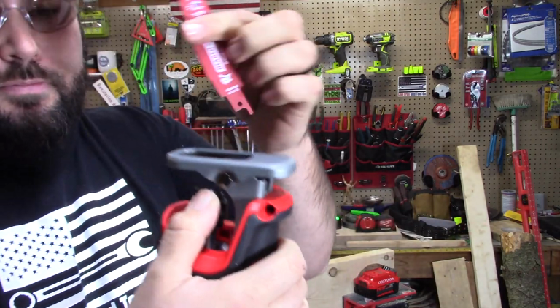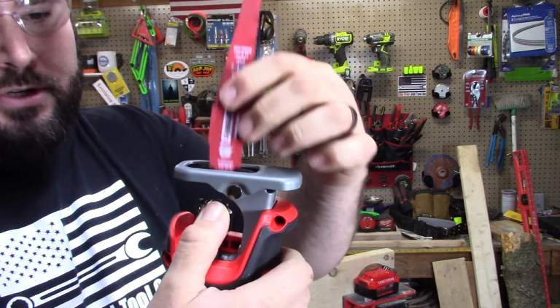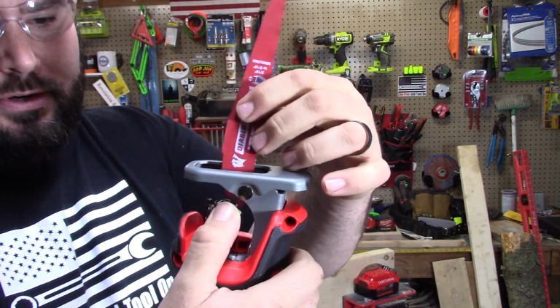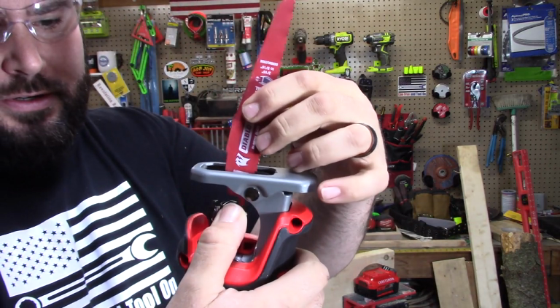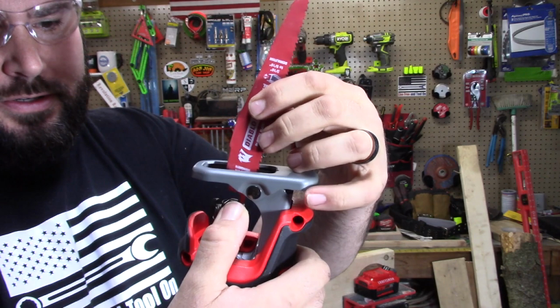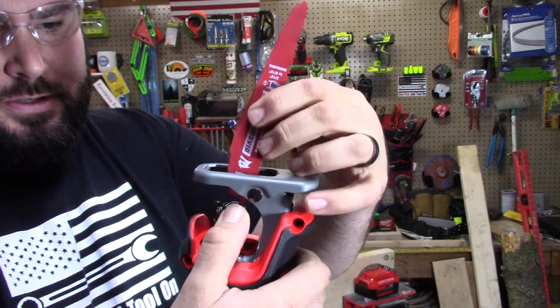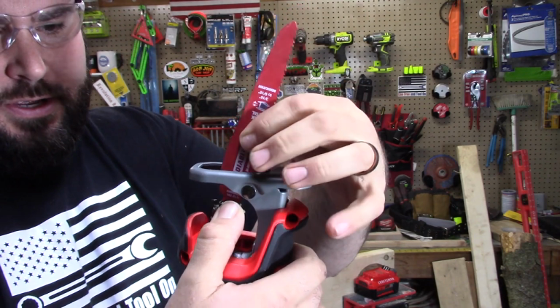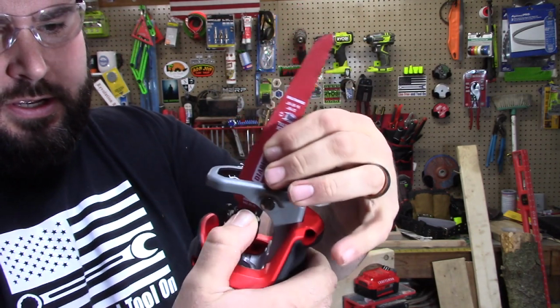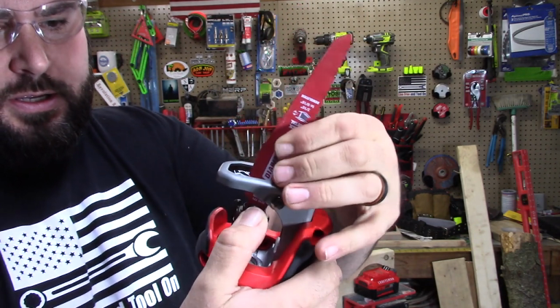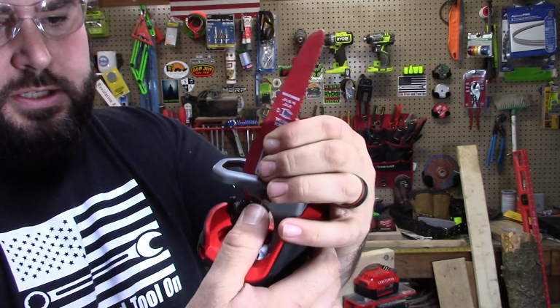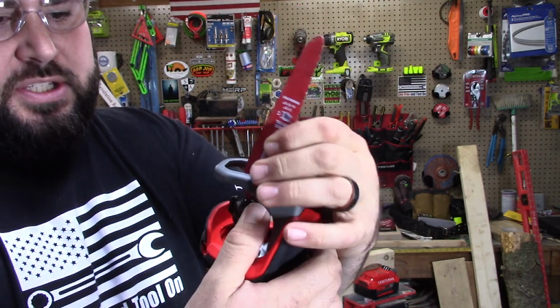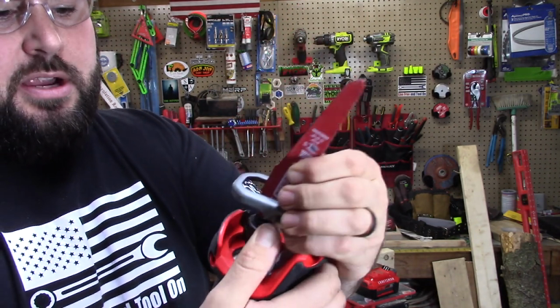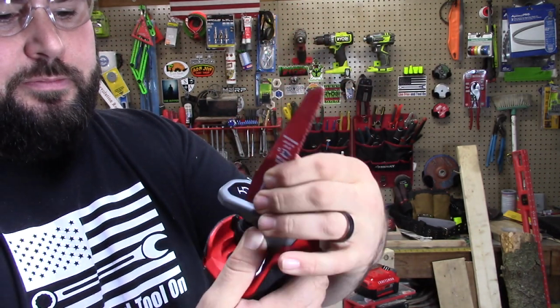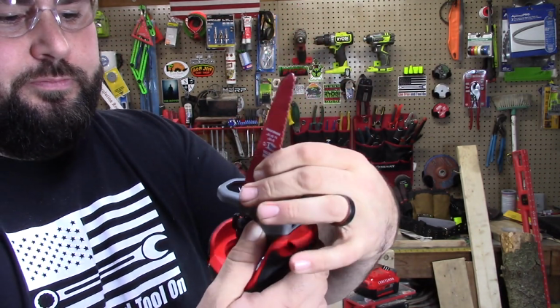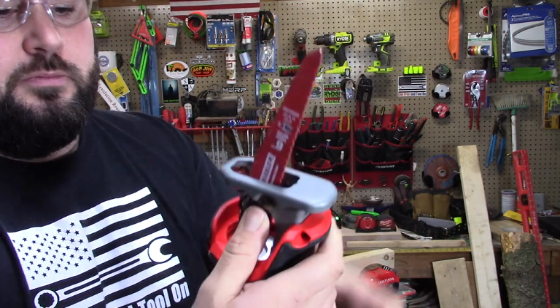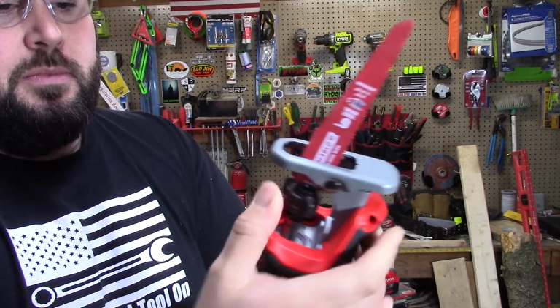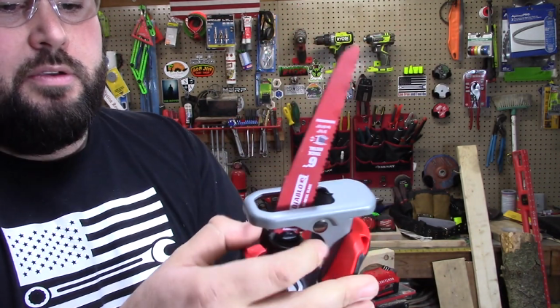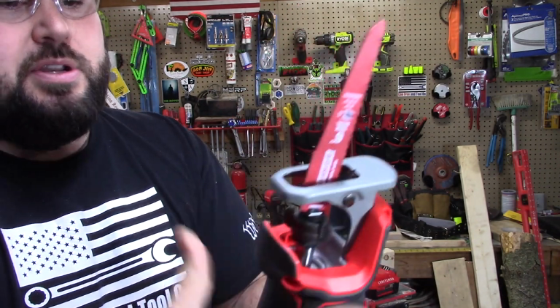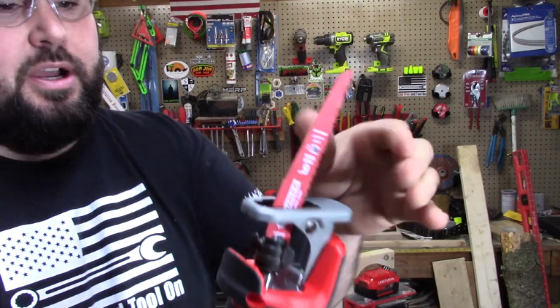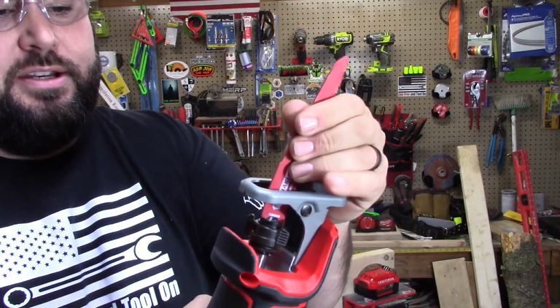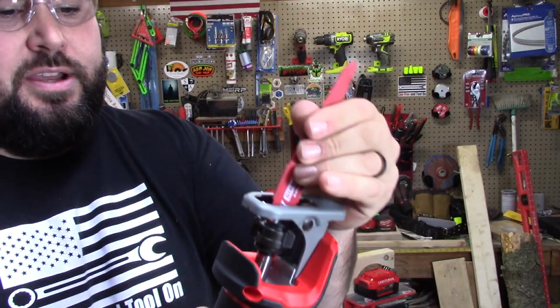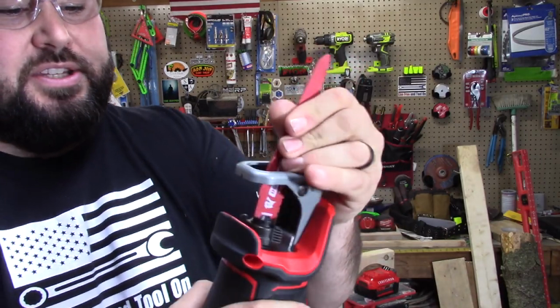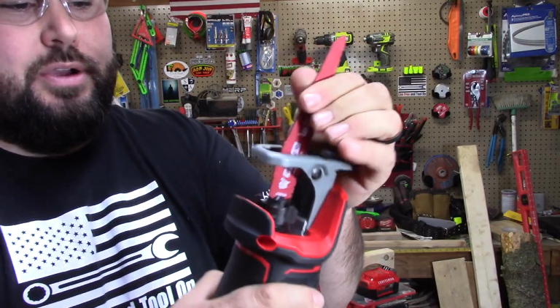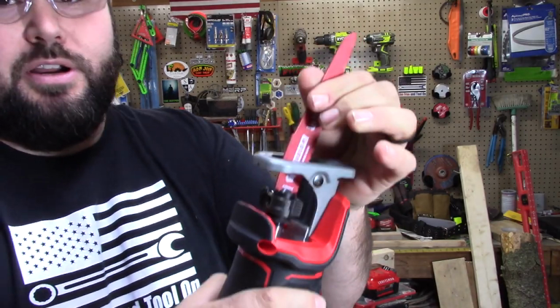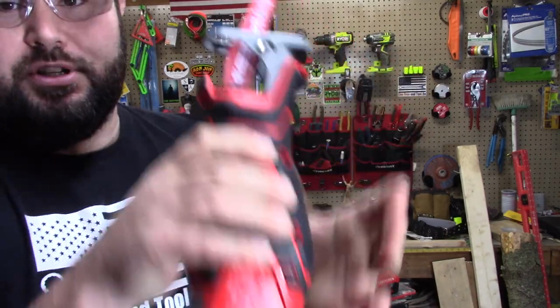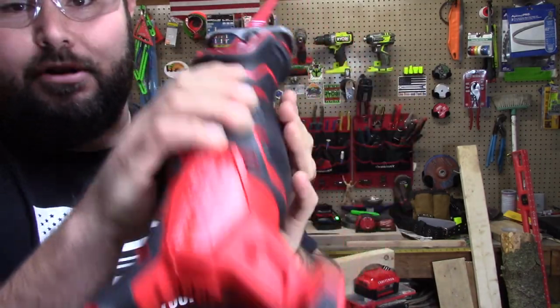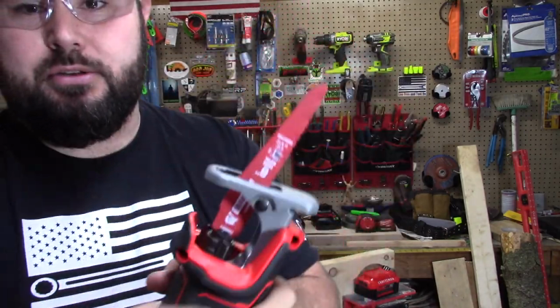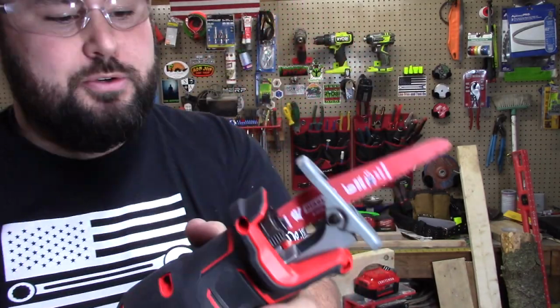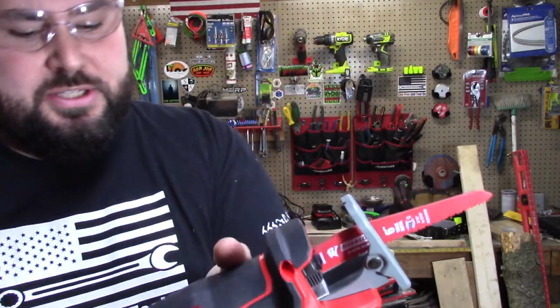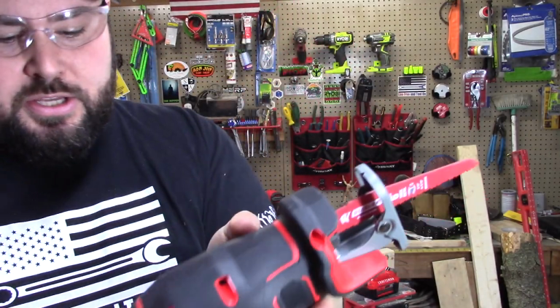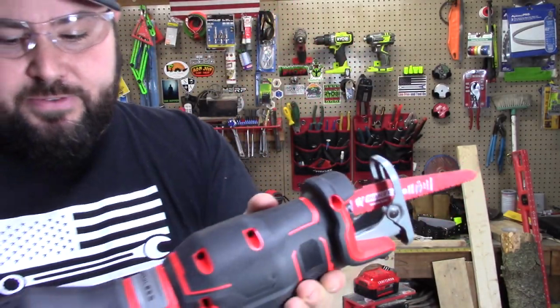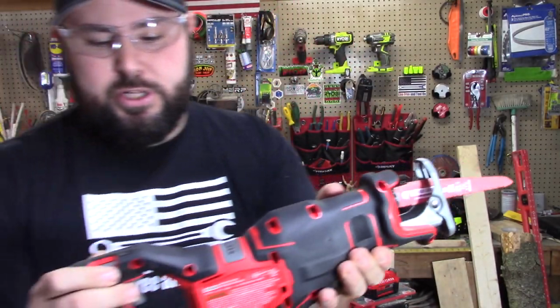So I've thumbed it over. Let's put this in here. Now it's locked in. That's not going anywhere, and of course the battery is not in when I'm doing this. That feels really good.